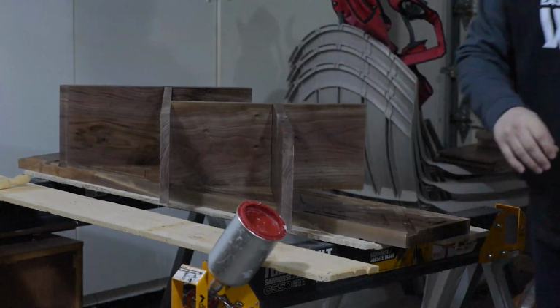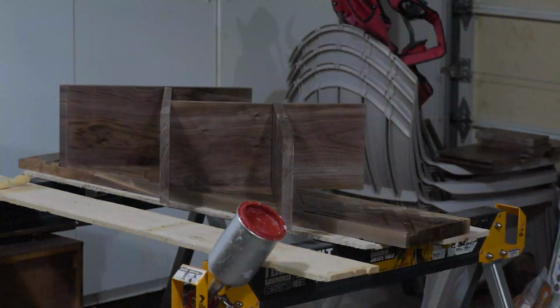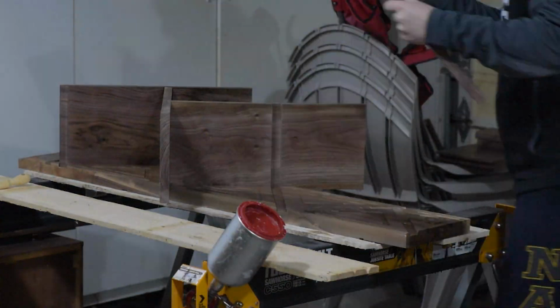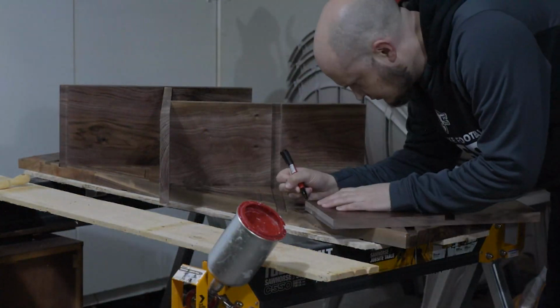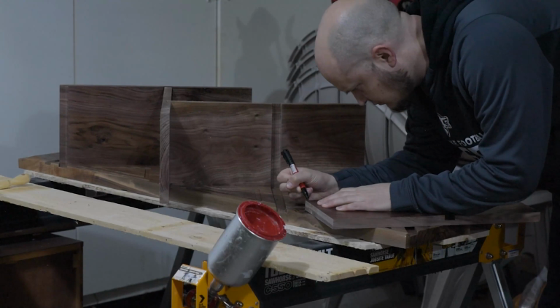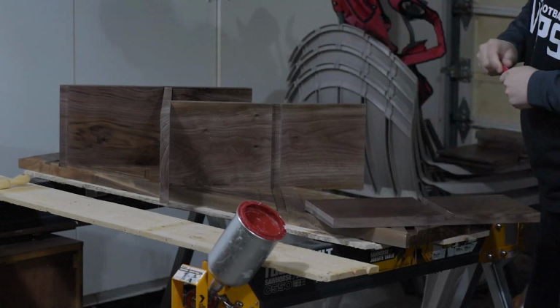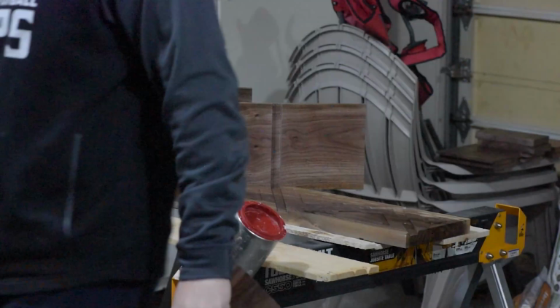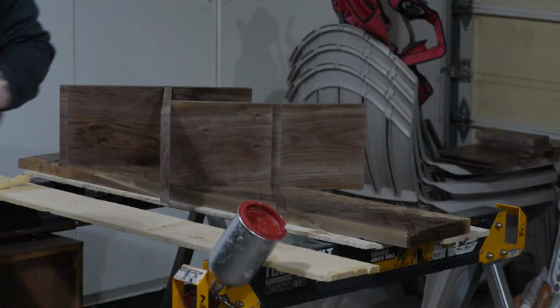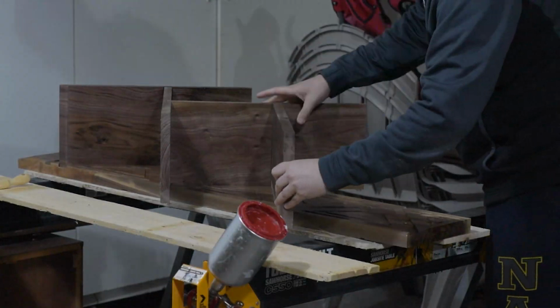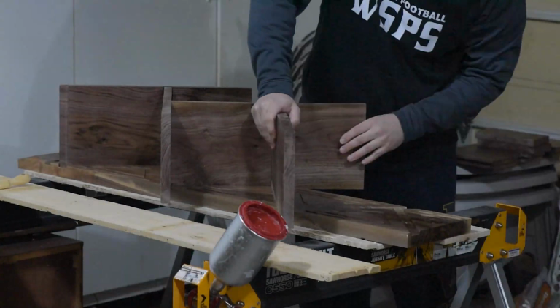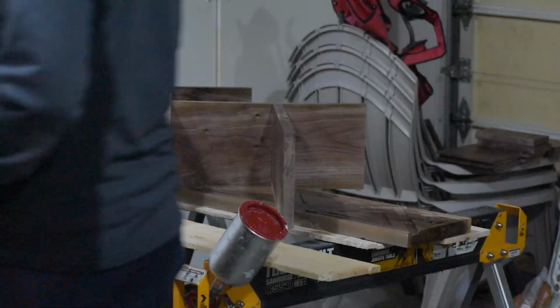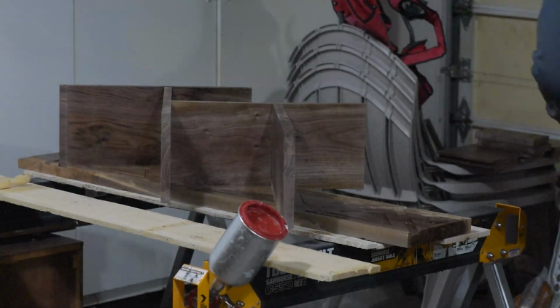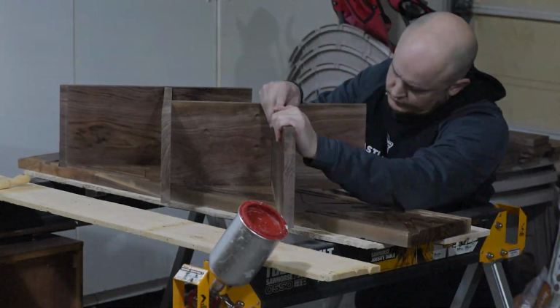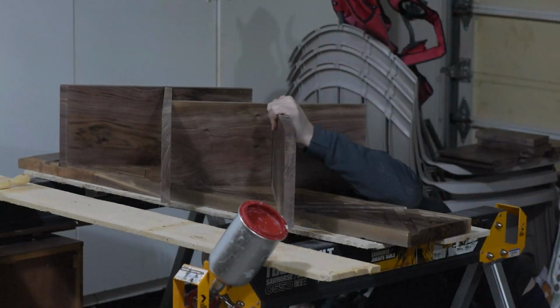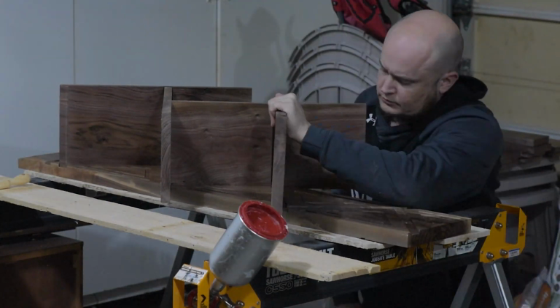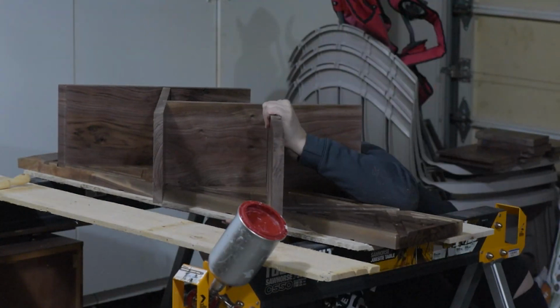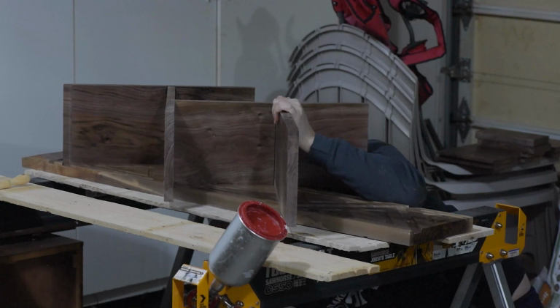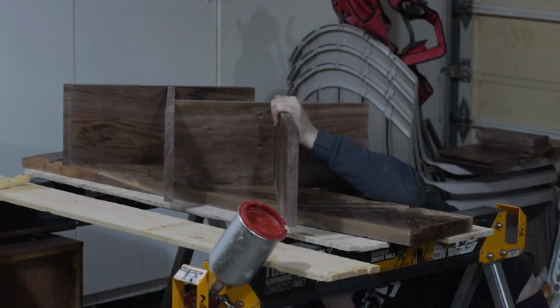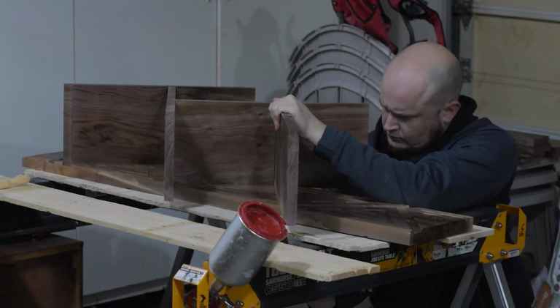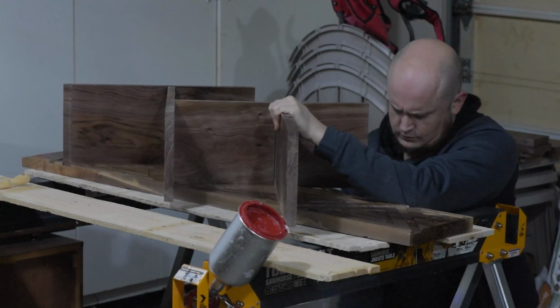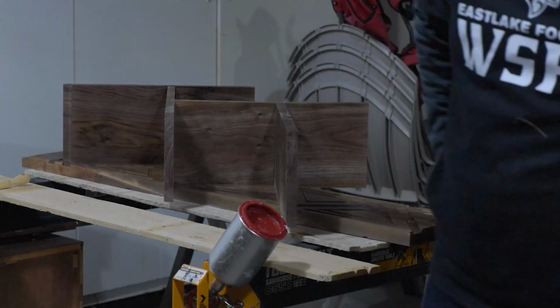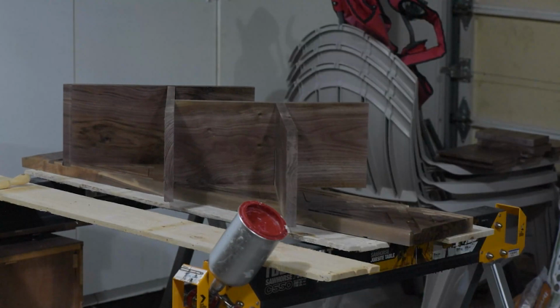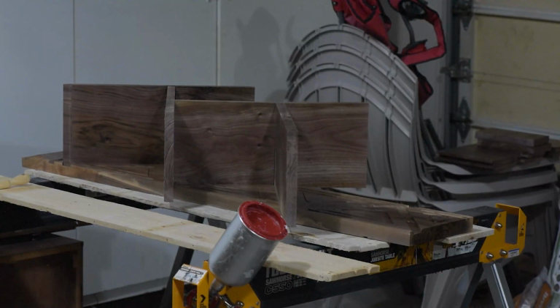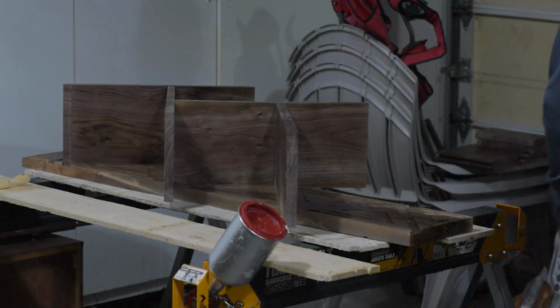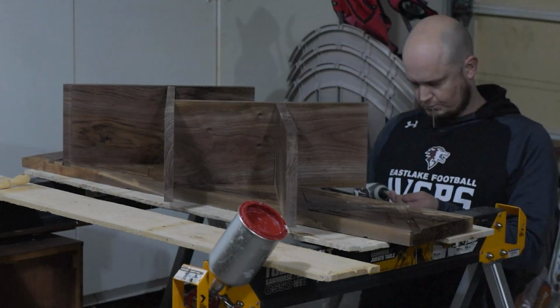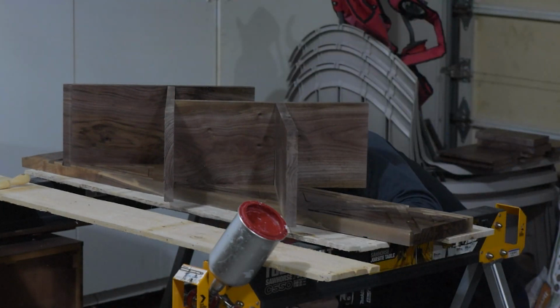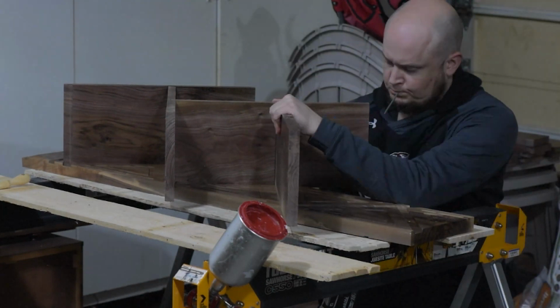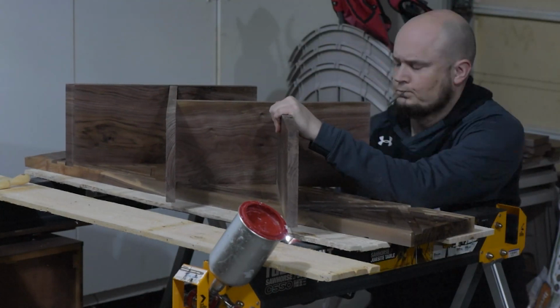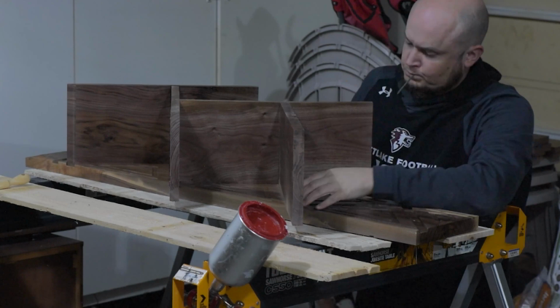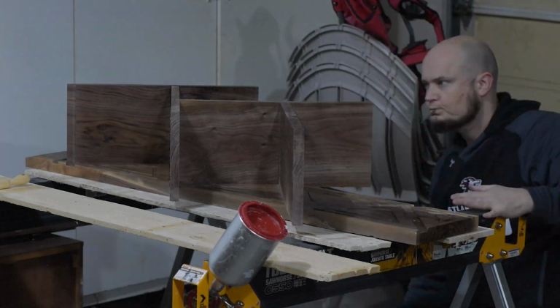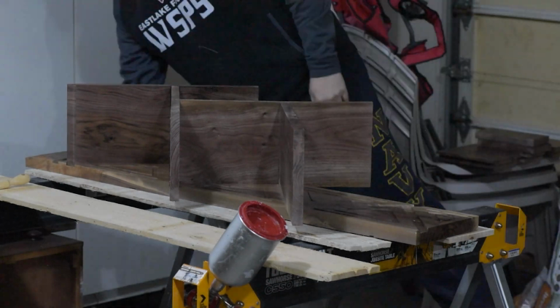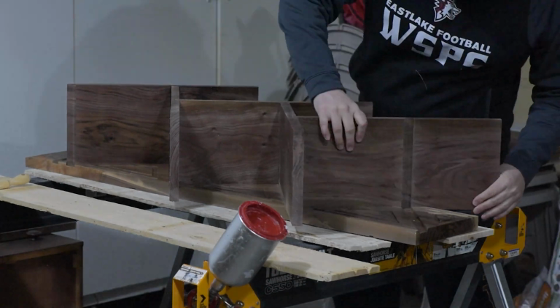You'll see me marking the piece off camera. I was taking it over to the sander real quickly because this one piece had just a little bit extra to shave off to get it to line up perfectly even with the others.